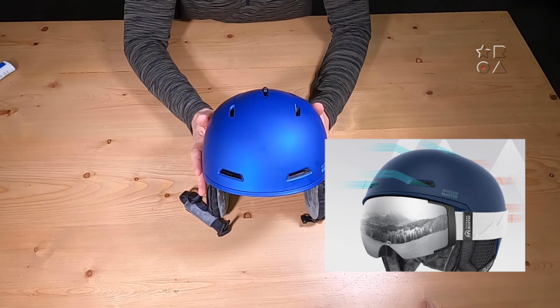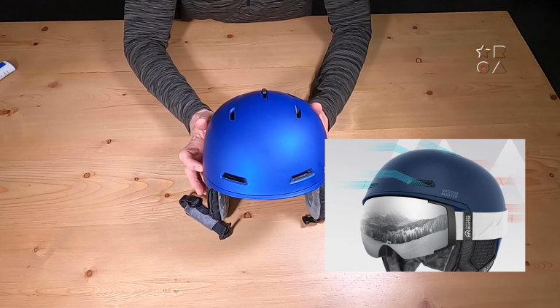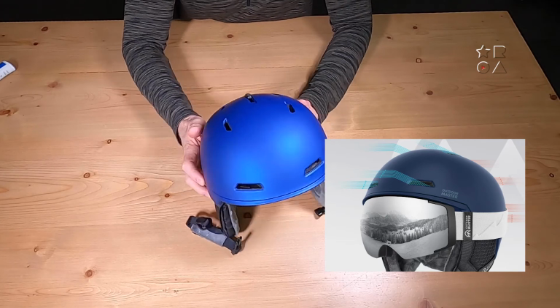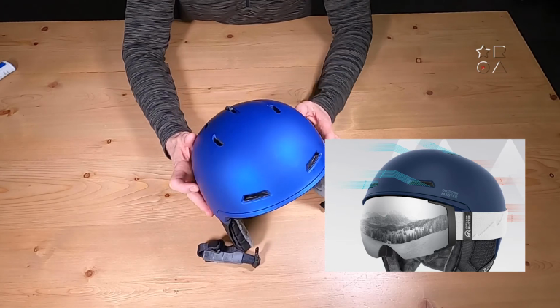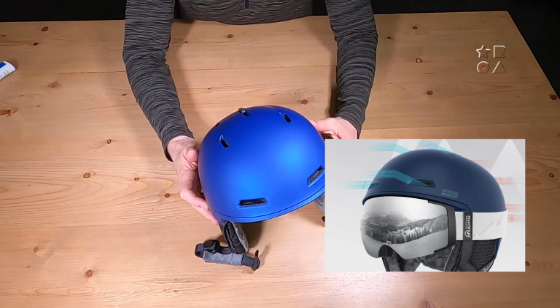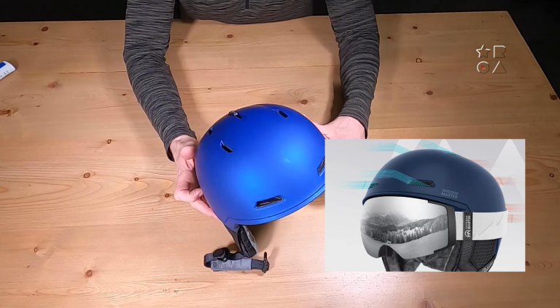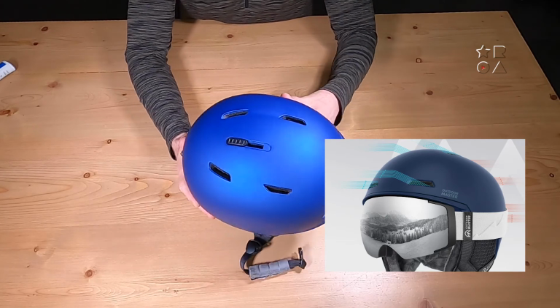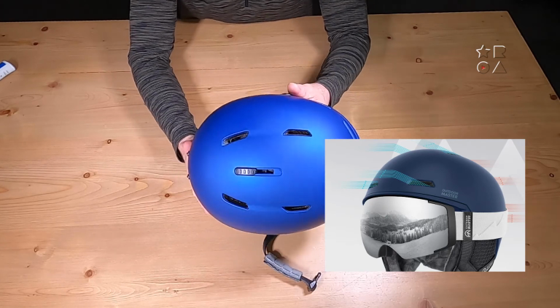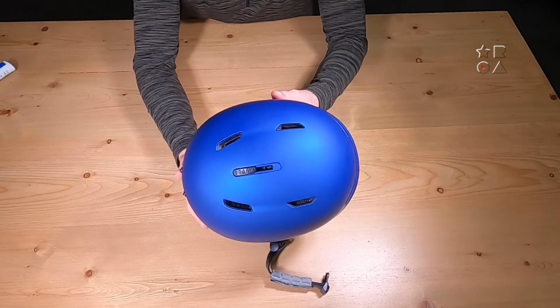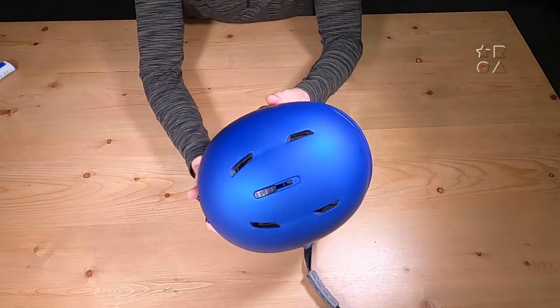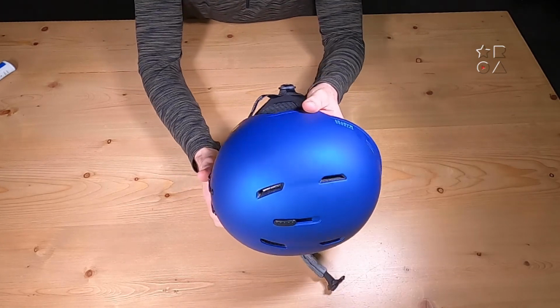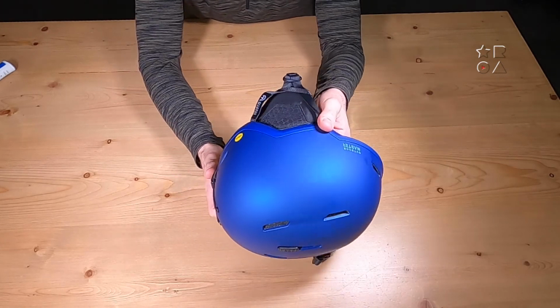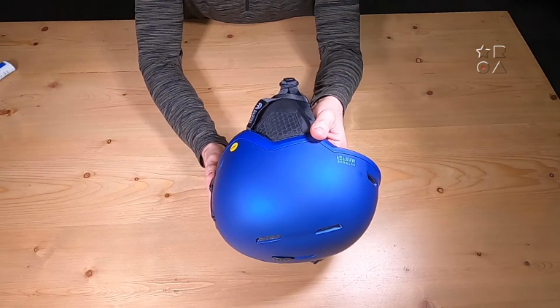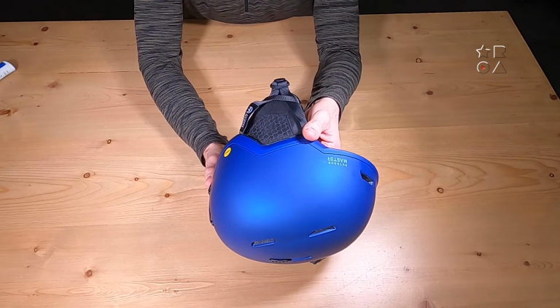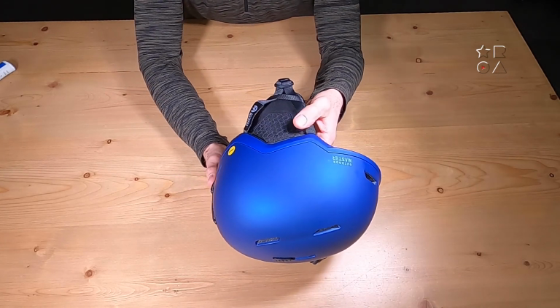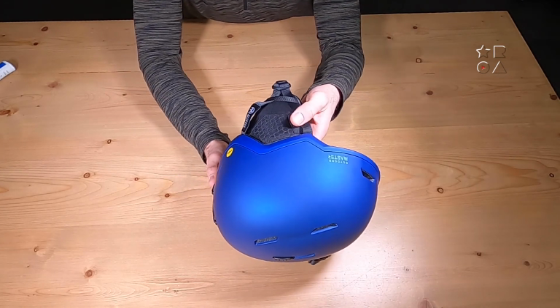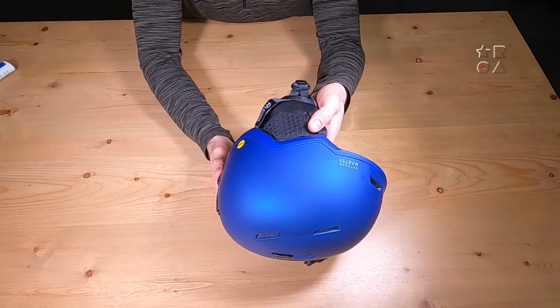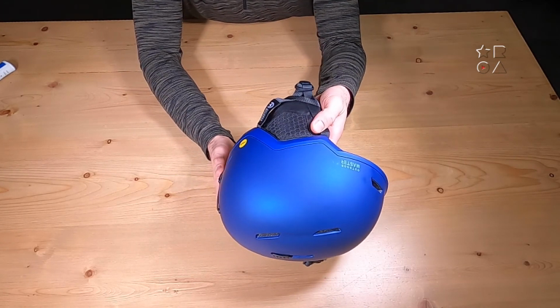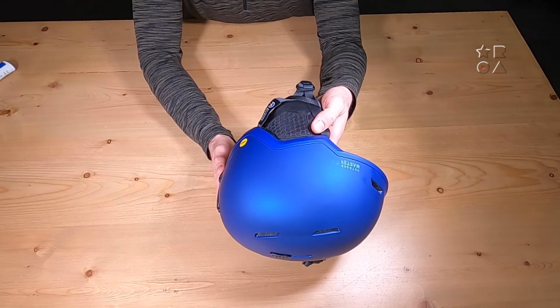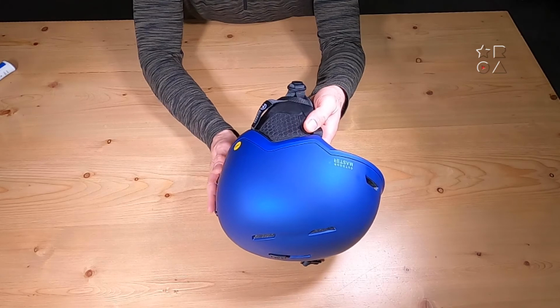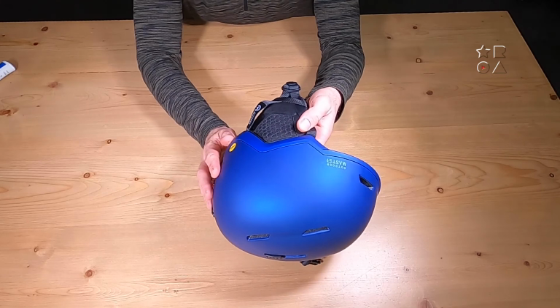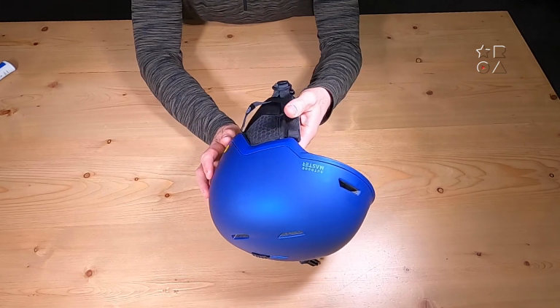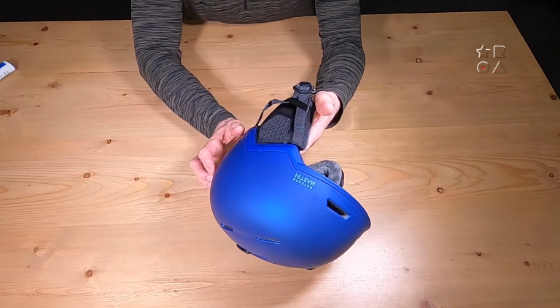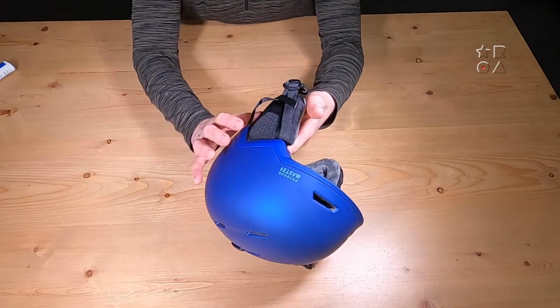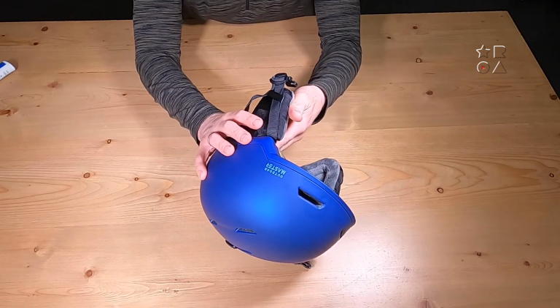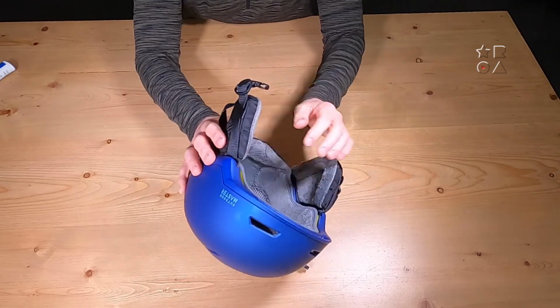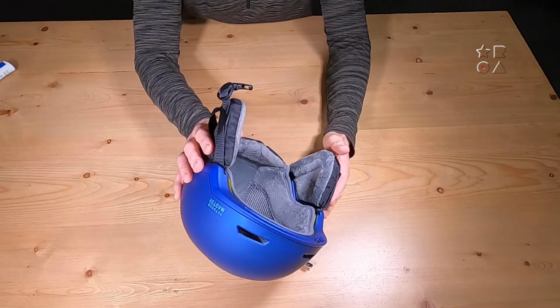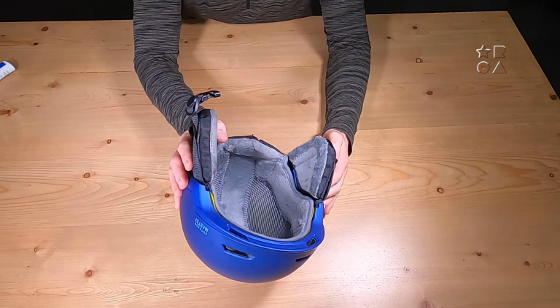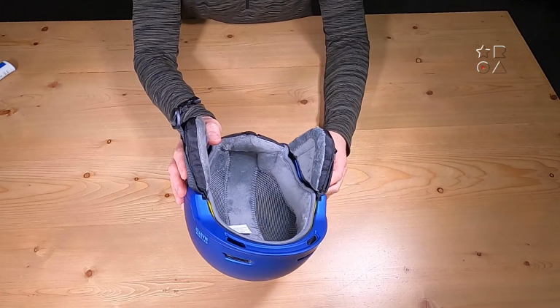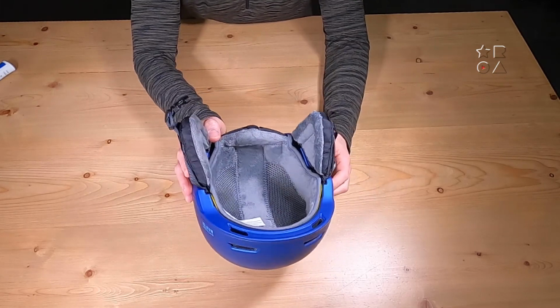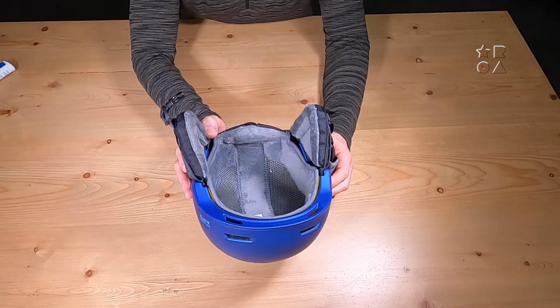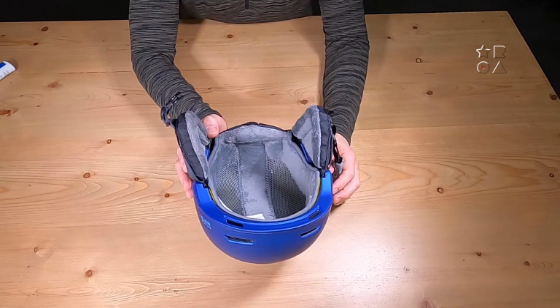This one is the azure blue version and obviously there's a whole range of colors available to suit your personal style and preference, but I quite like this blue one.